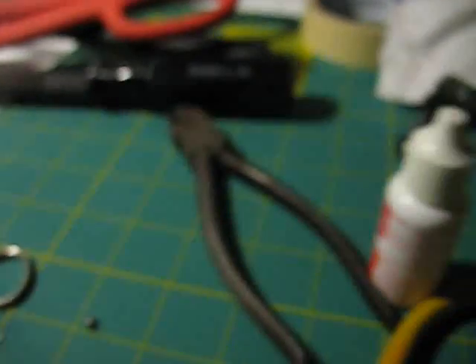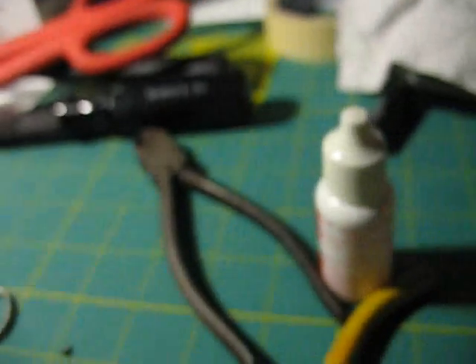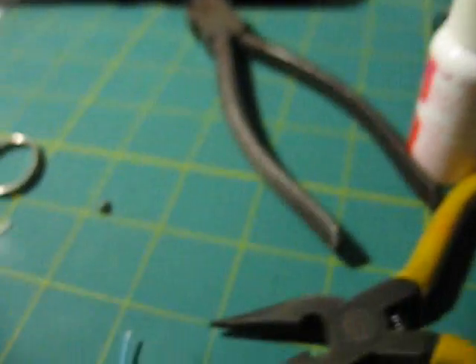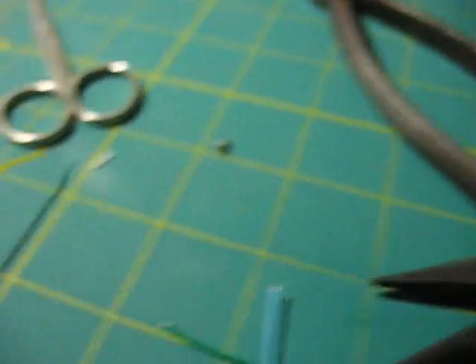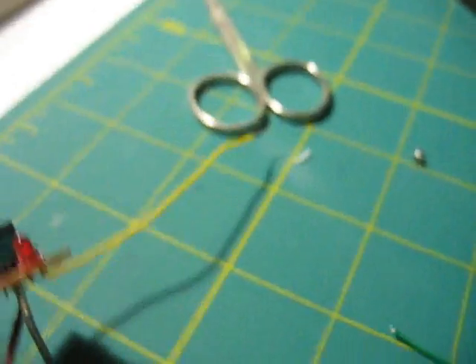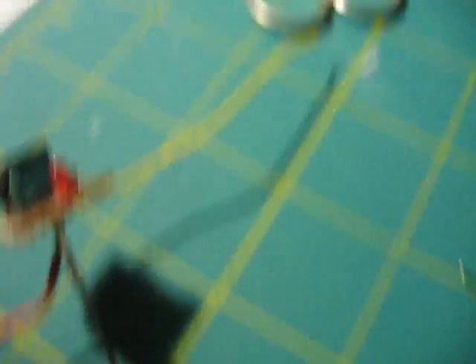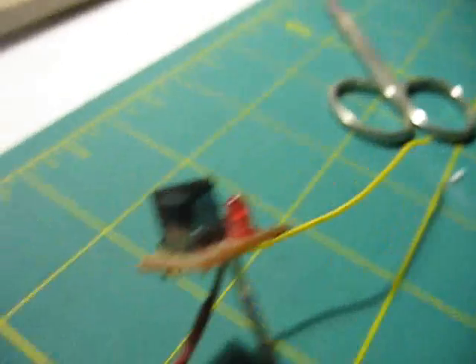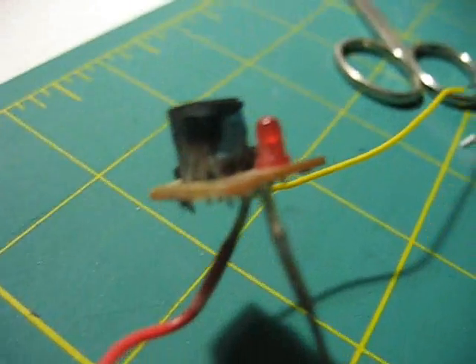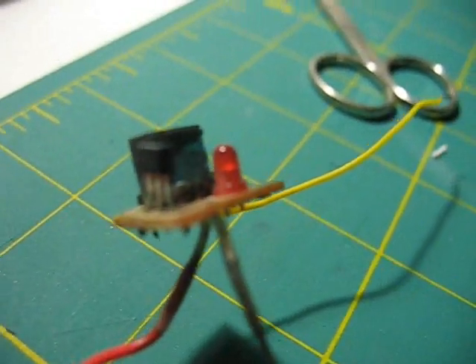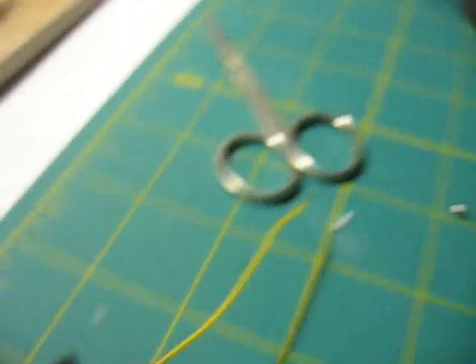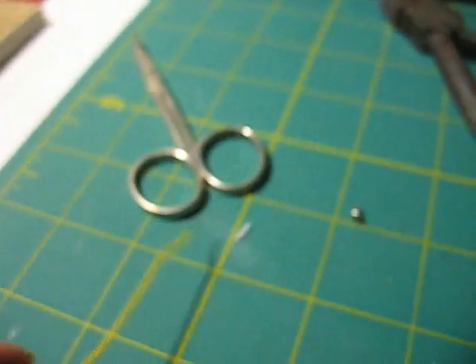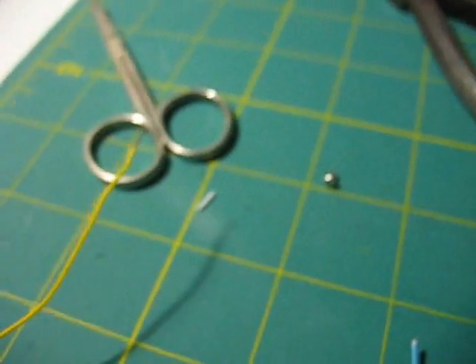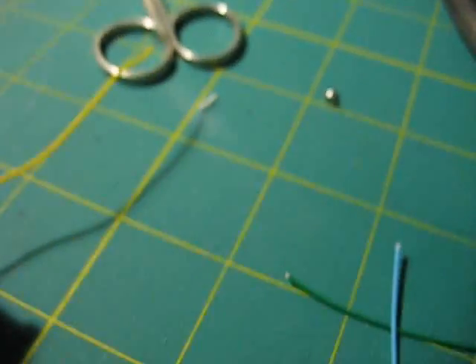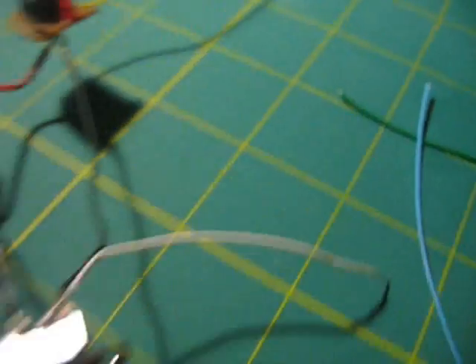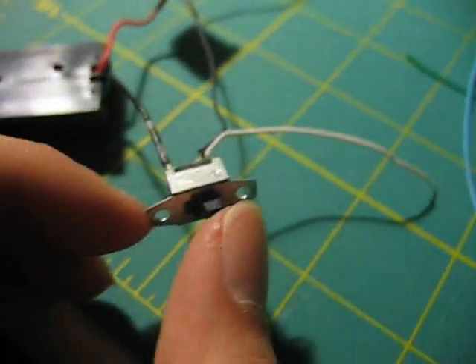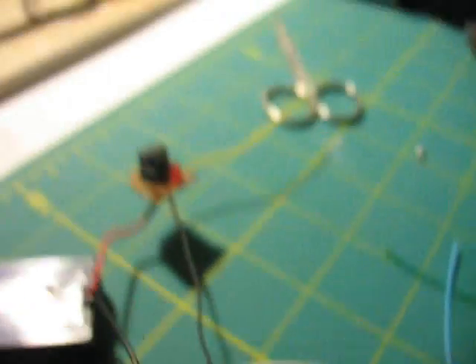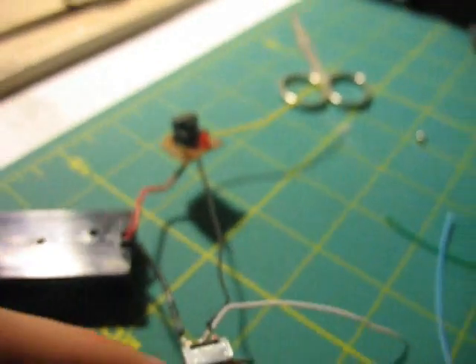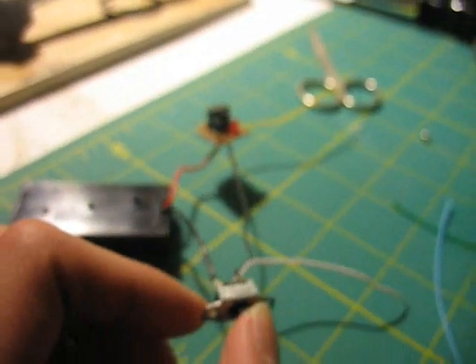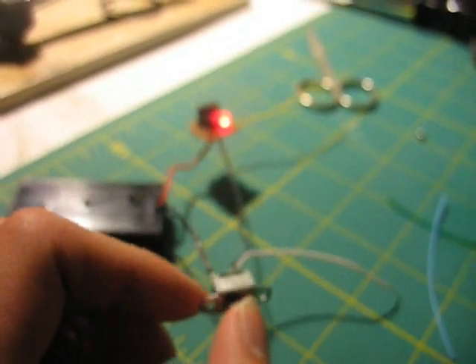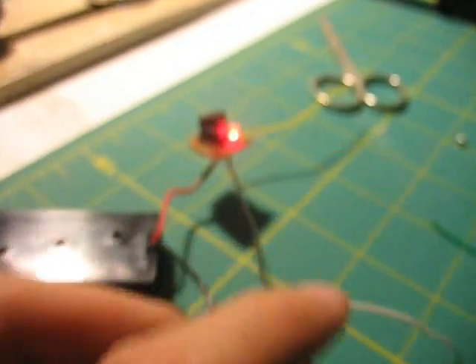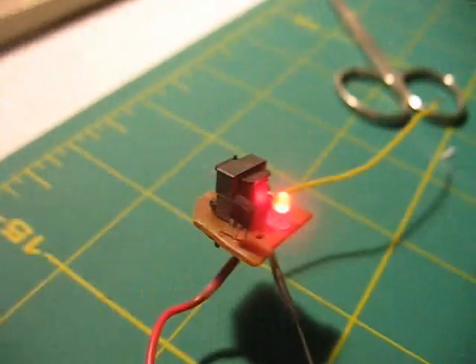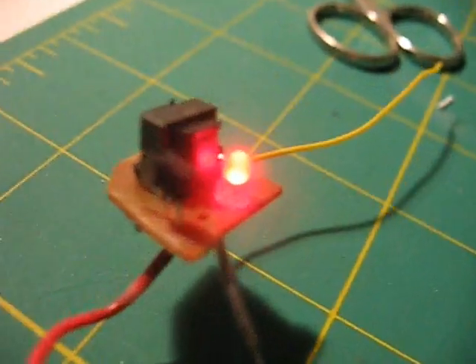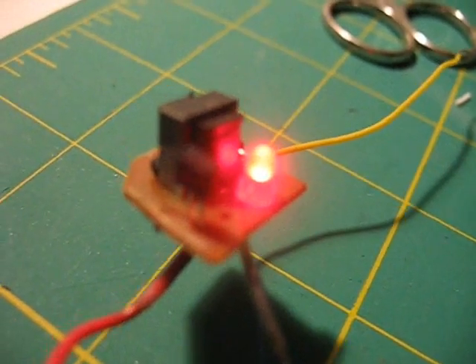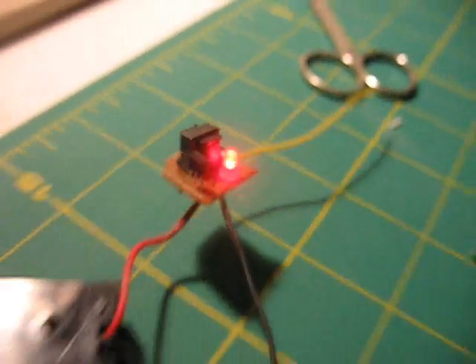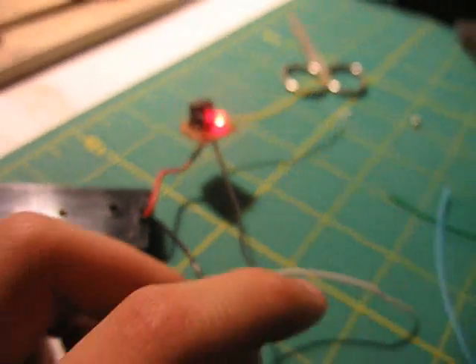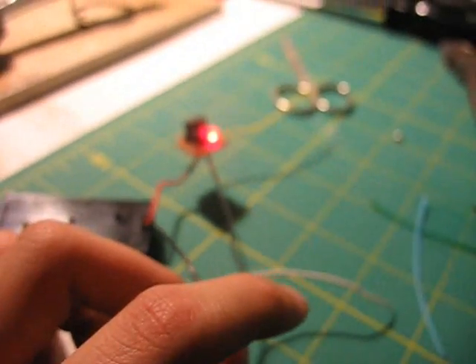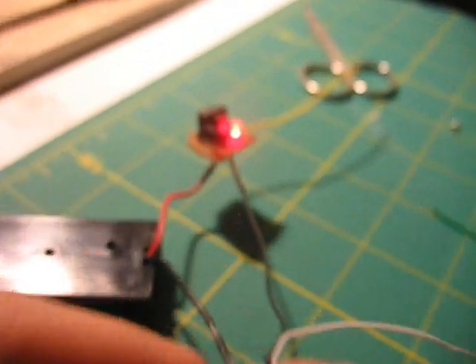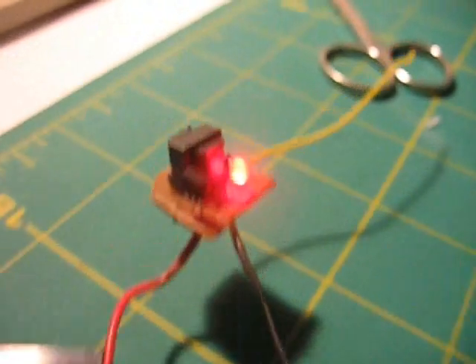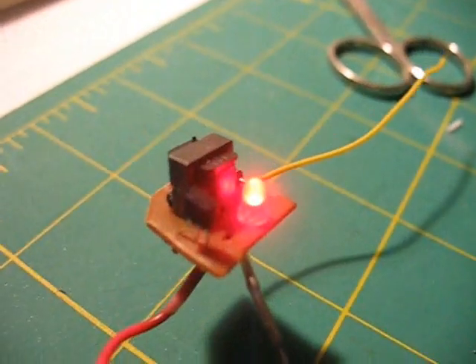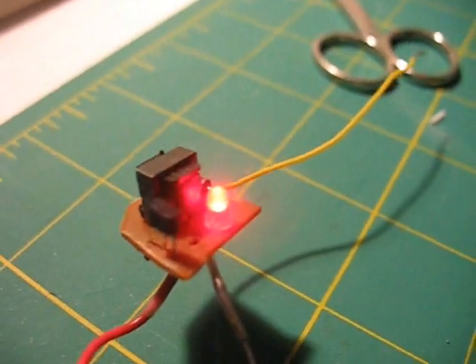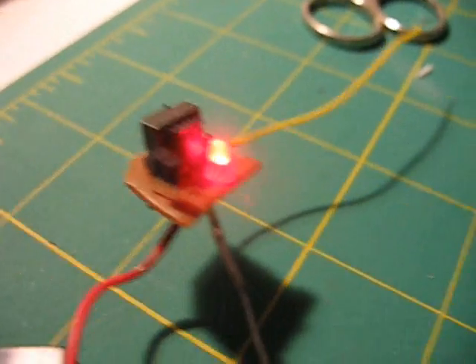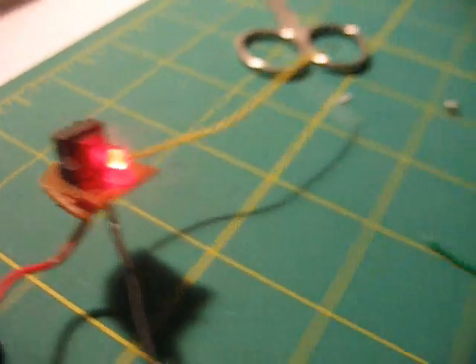Now to make sure that it works, there should still be an LED on it if you cut it out properly. When you flick the switch, the LED turns on — that indicates that it's on and that it works.